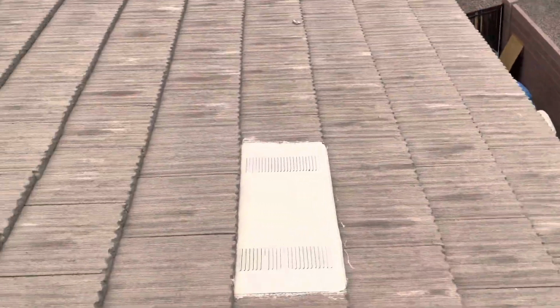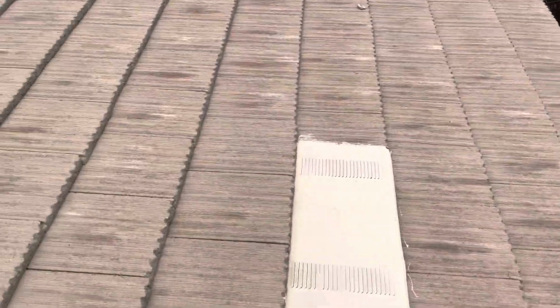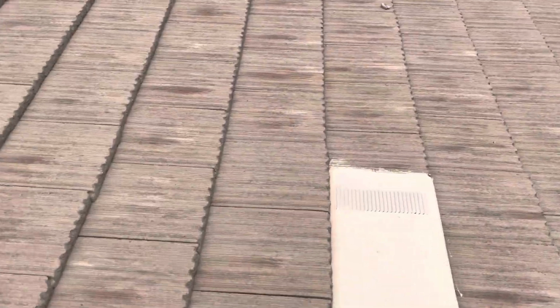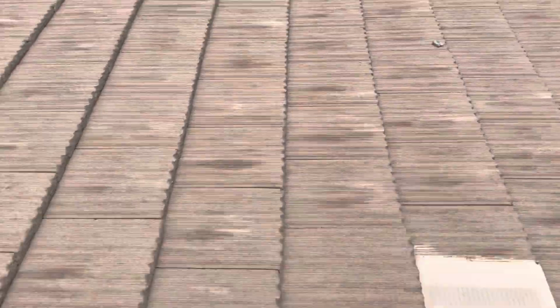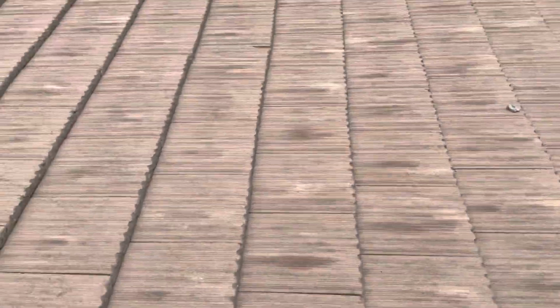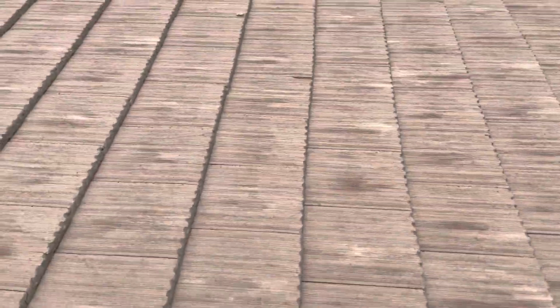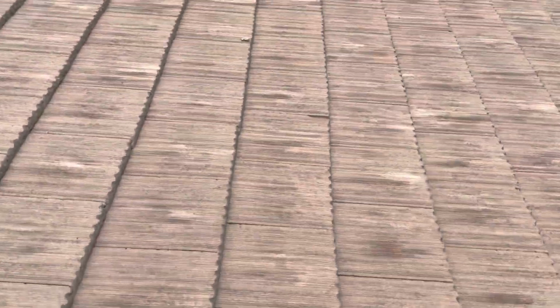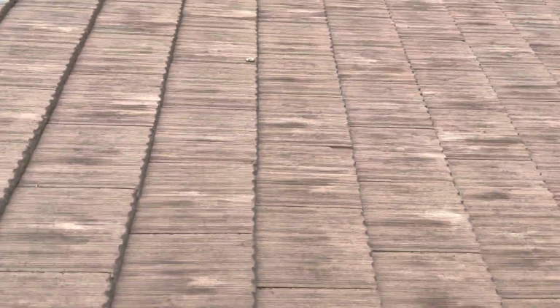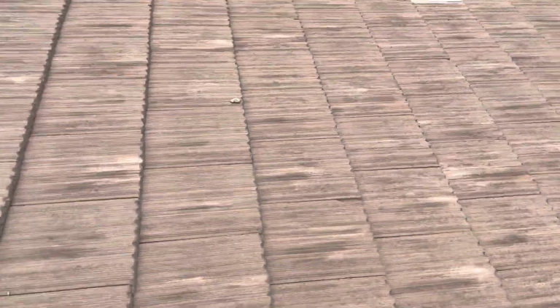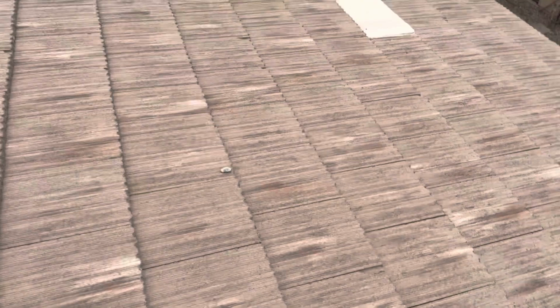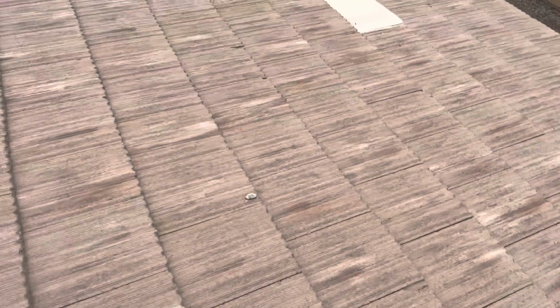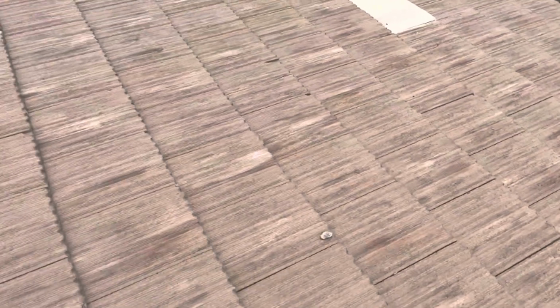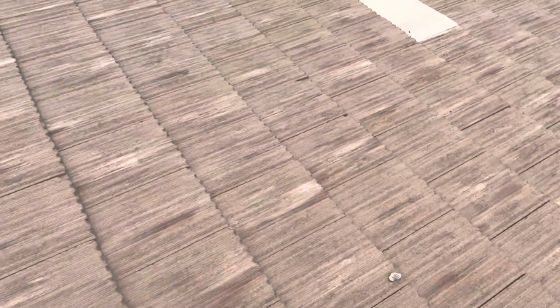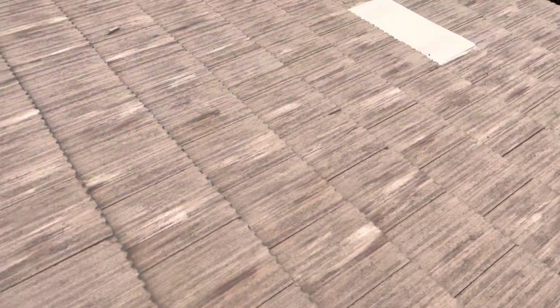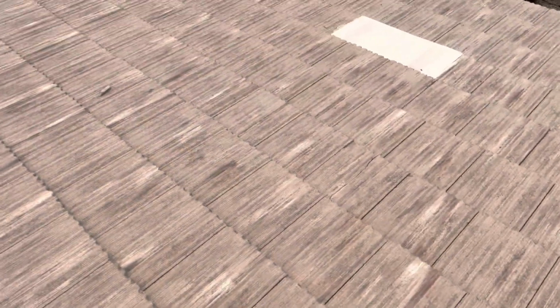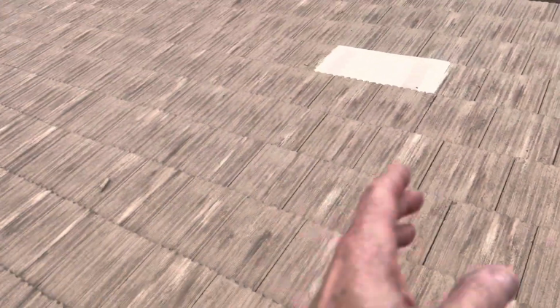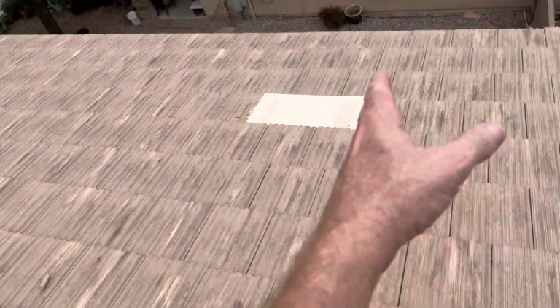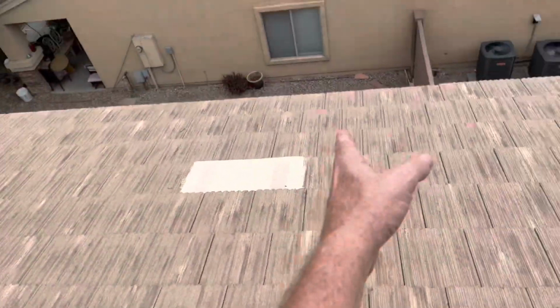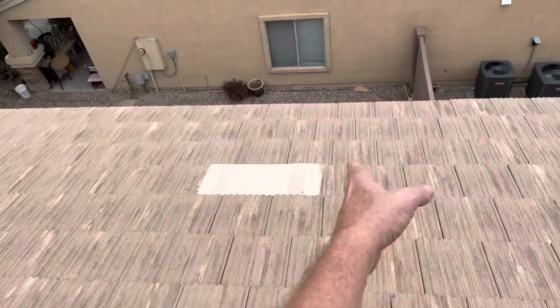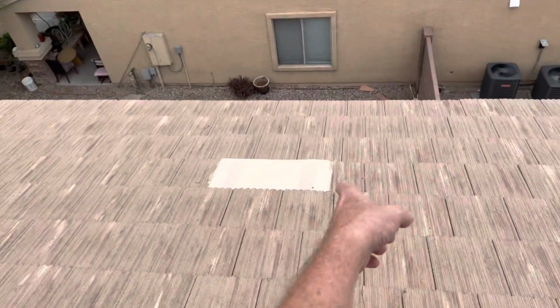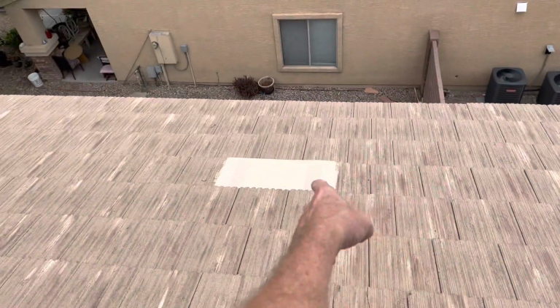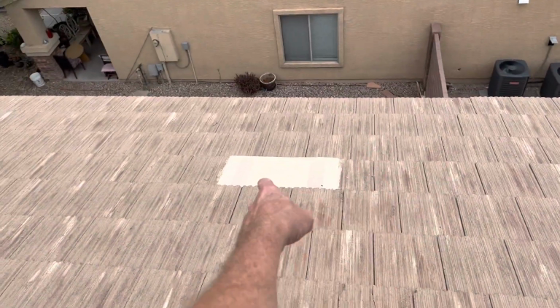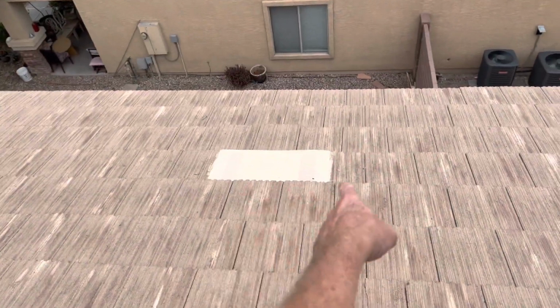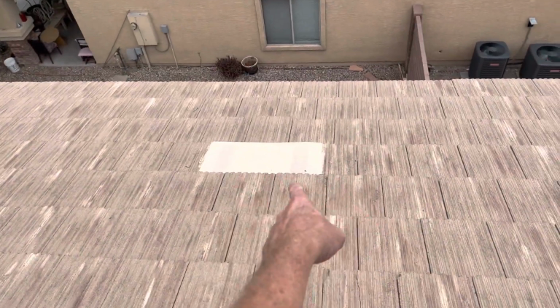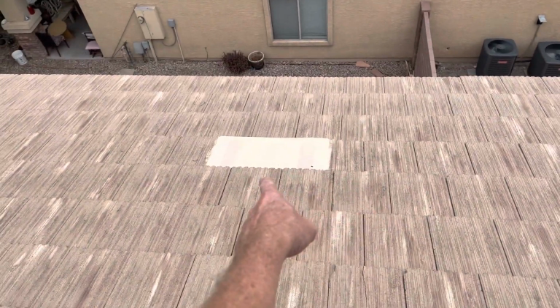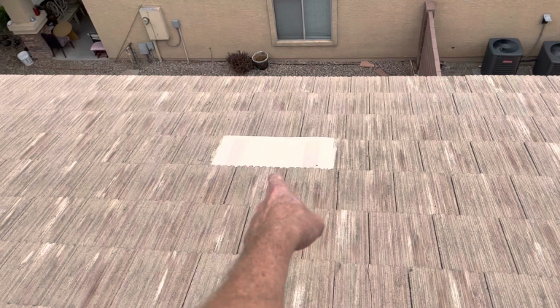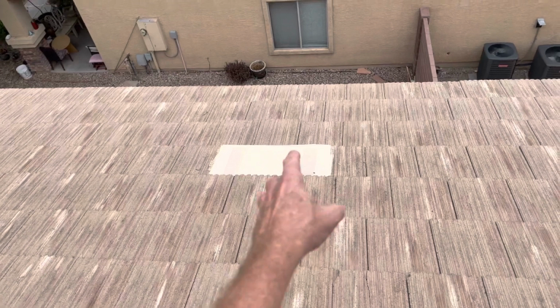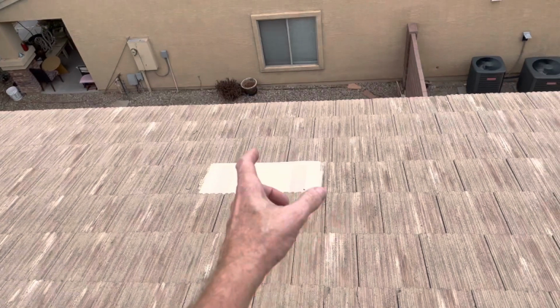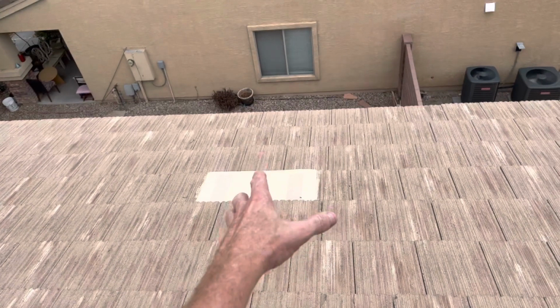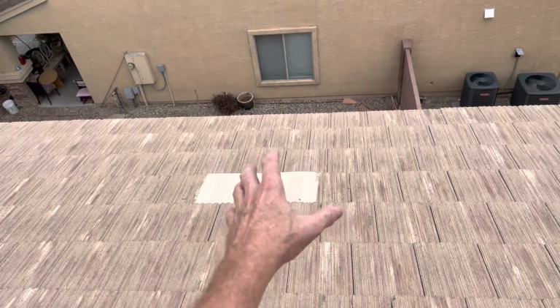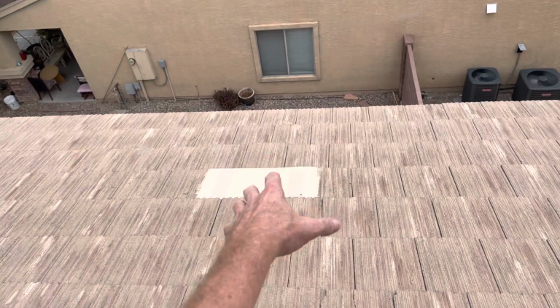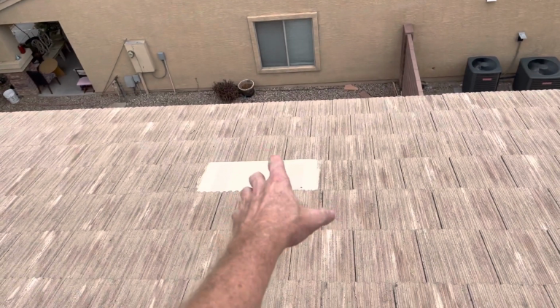The leak is right where this vent is — that's an O'Hagan vent right there.